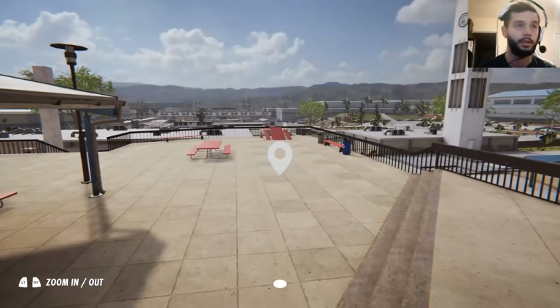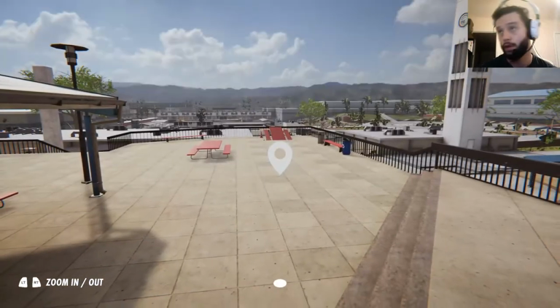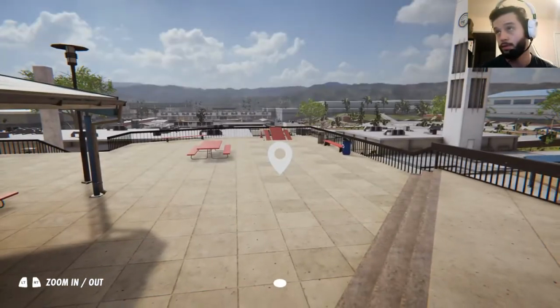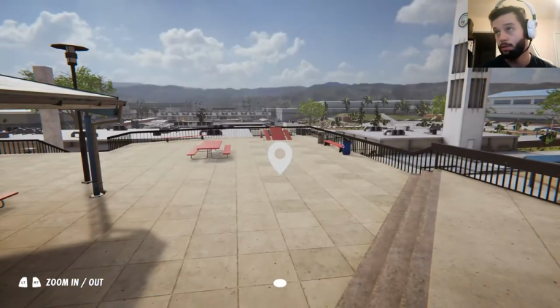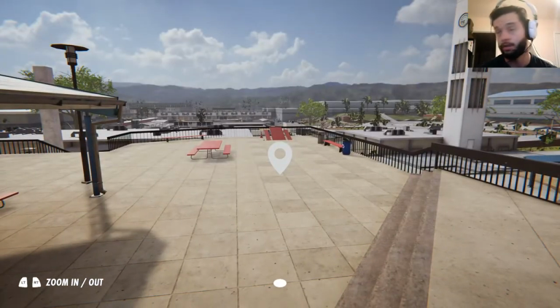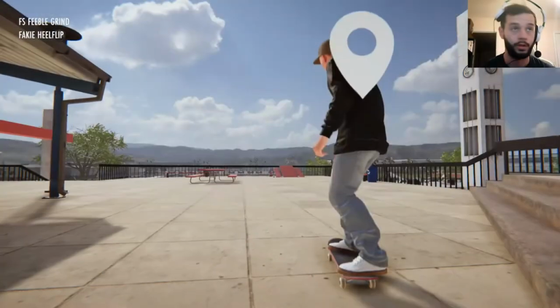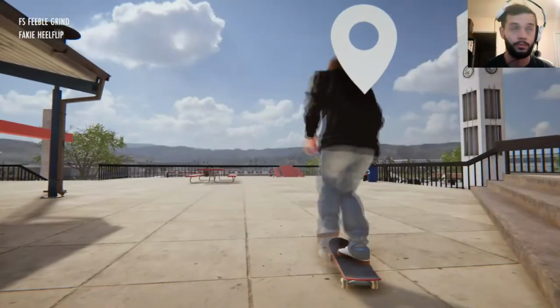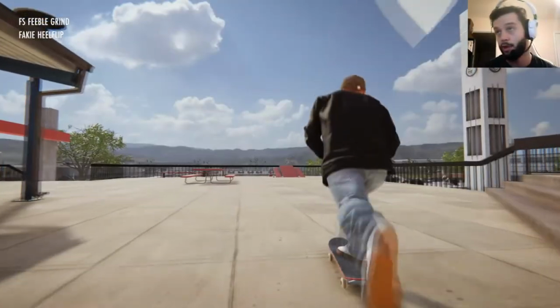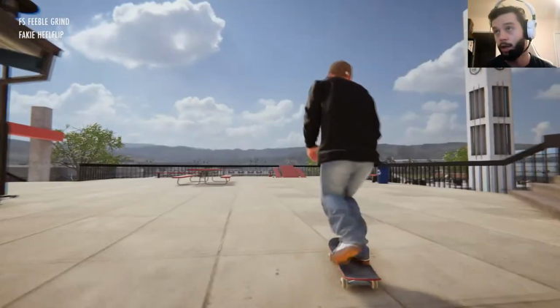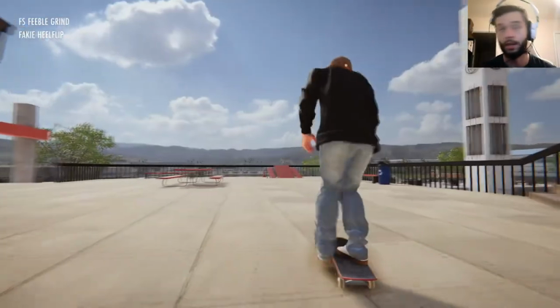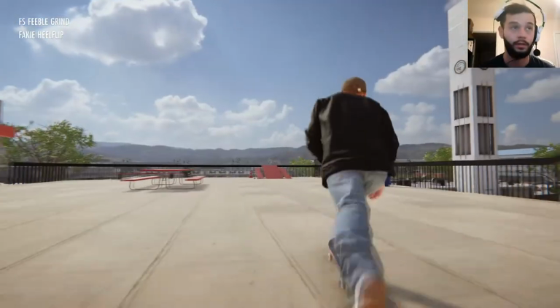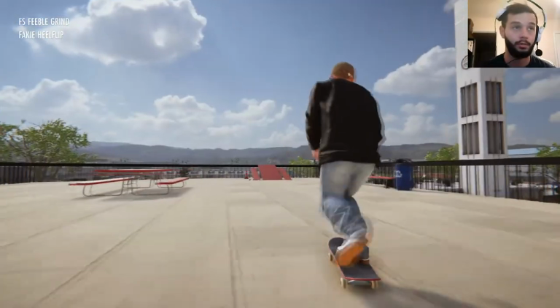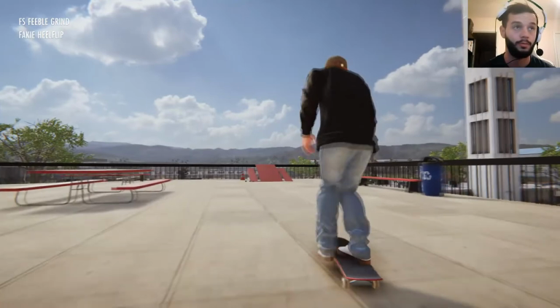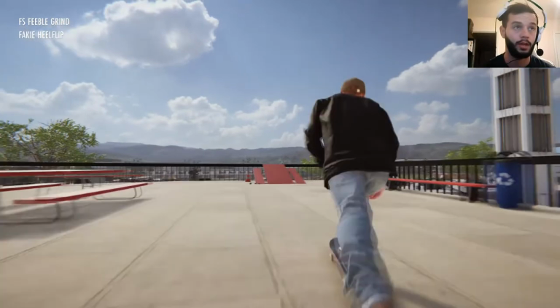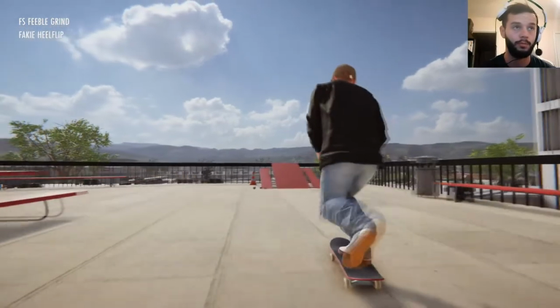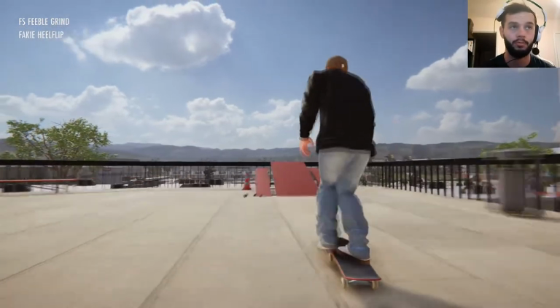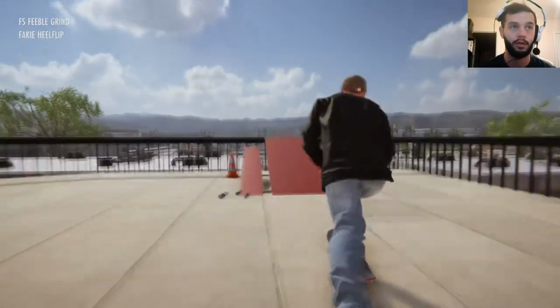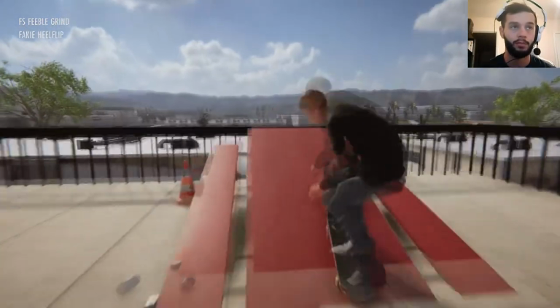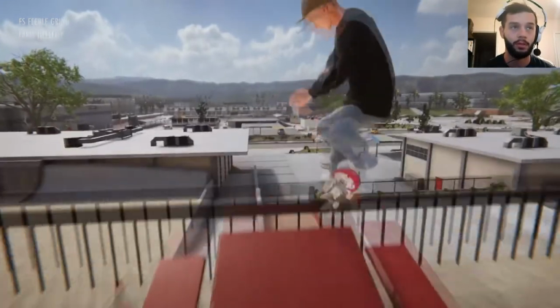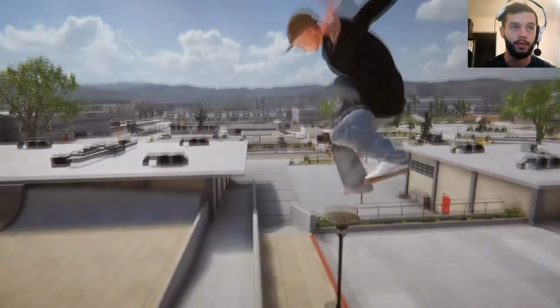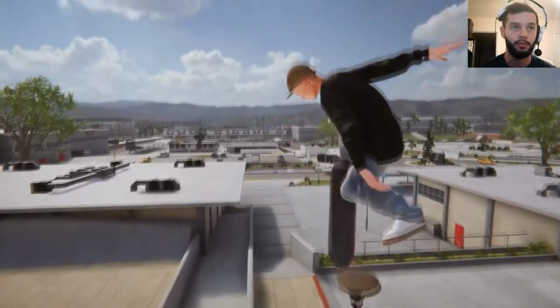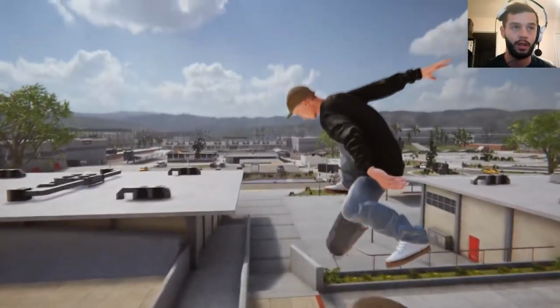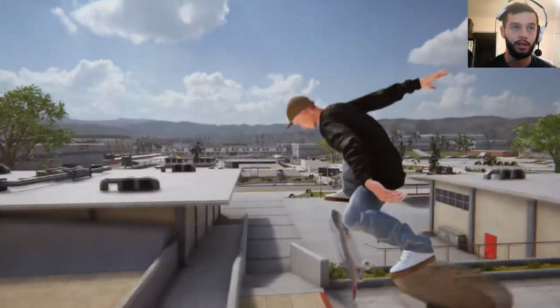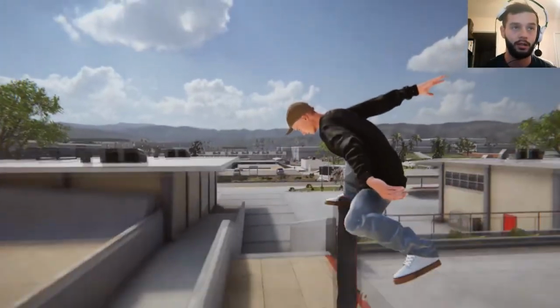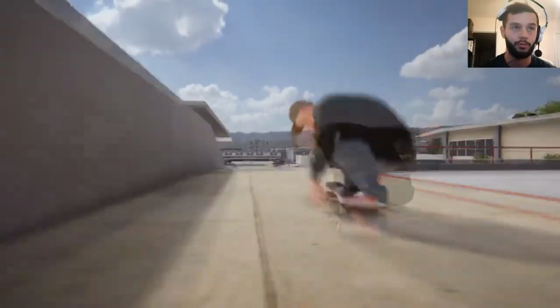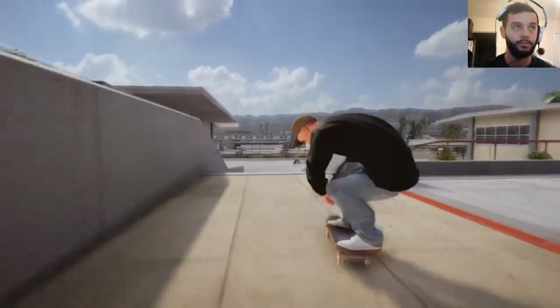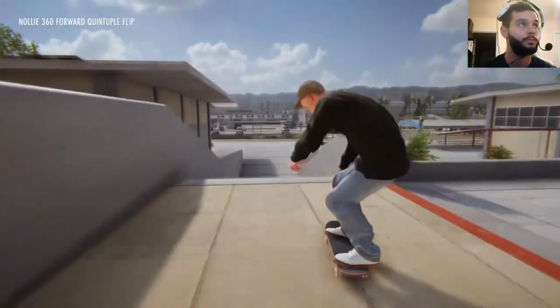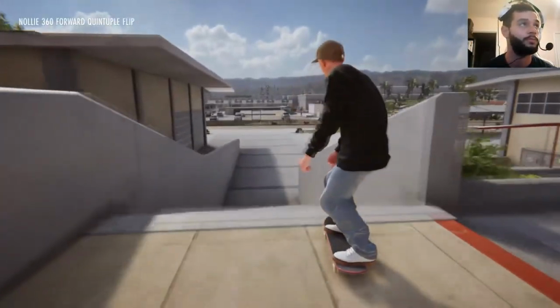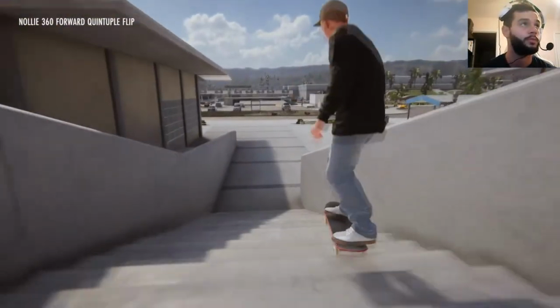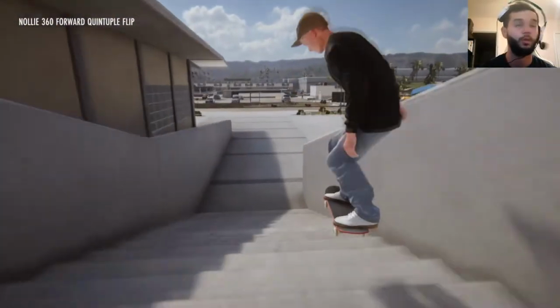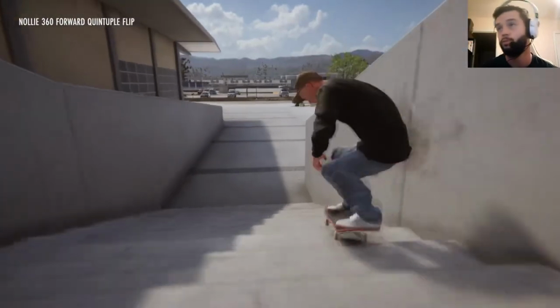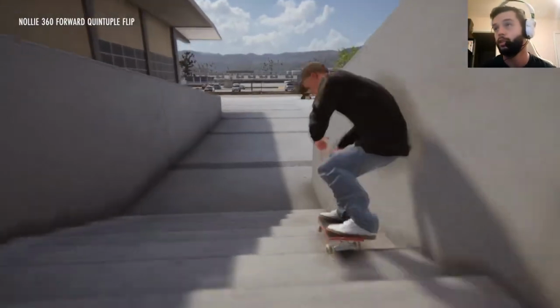If you like this Skater XL video, subscribe, like, and leave a comment below. We'll play all the games. Nollie, nollie, nollie, quadruple. Quintuple. Anyways, later!